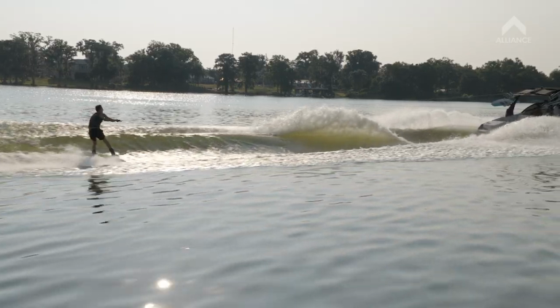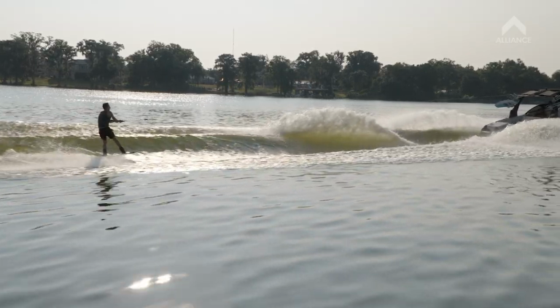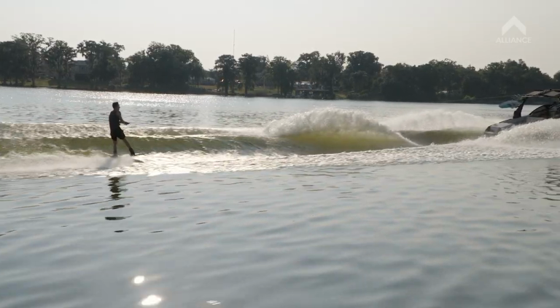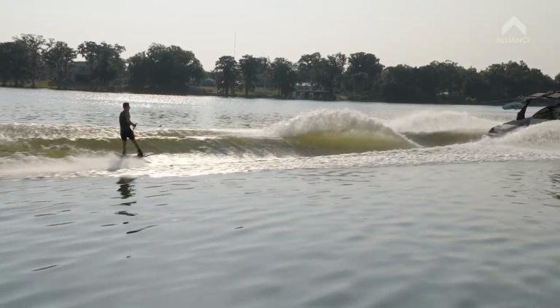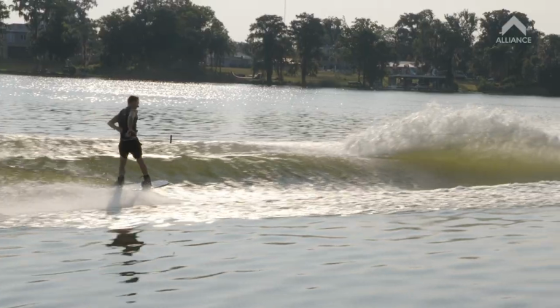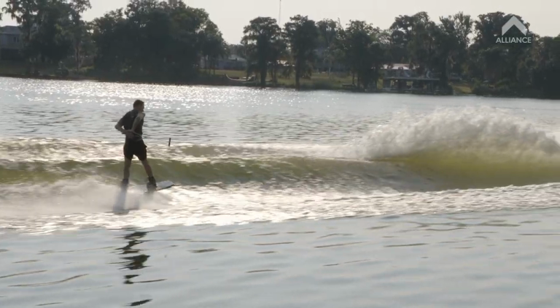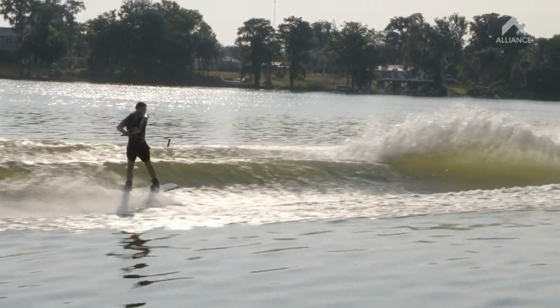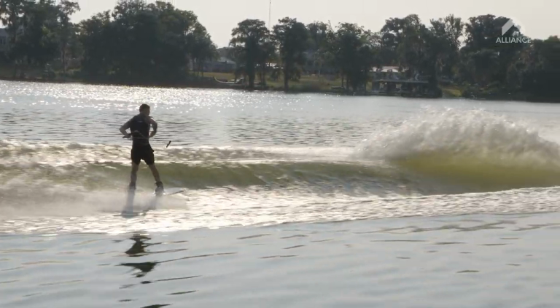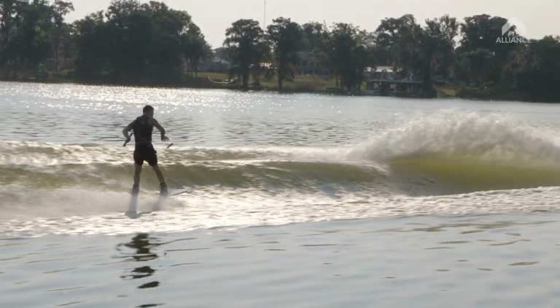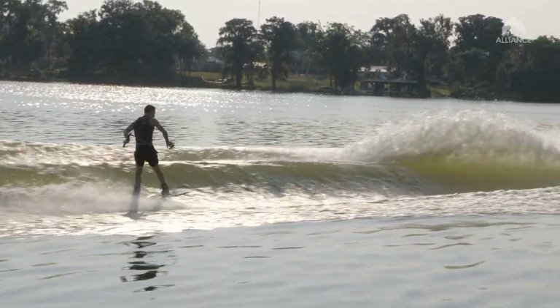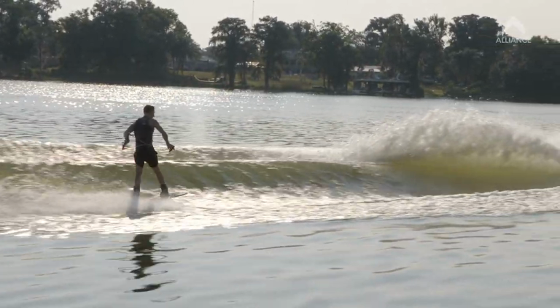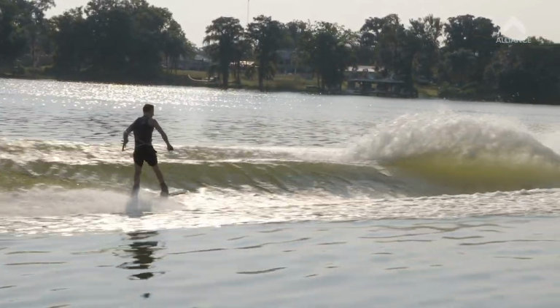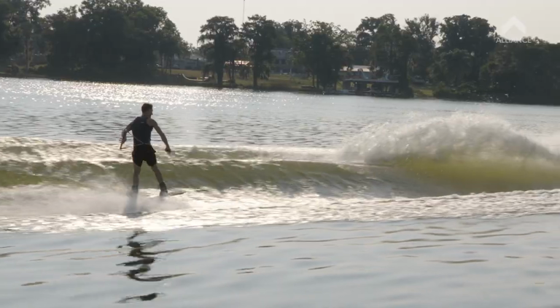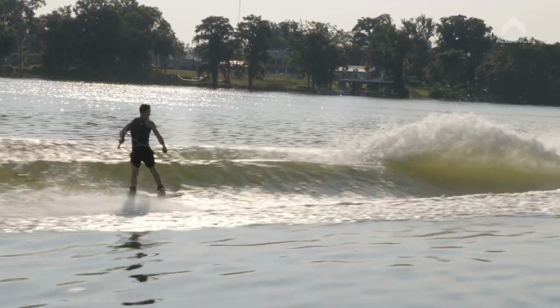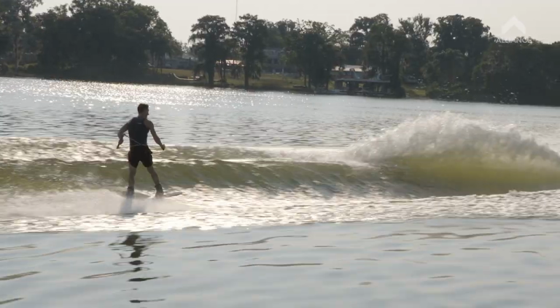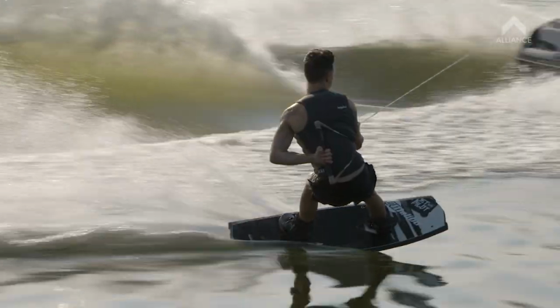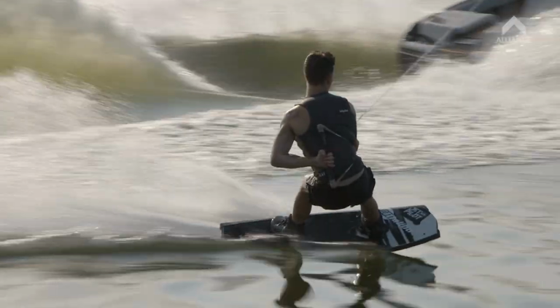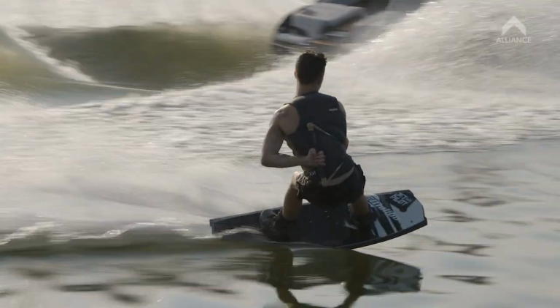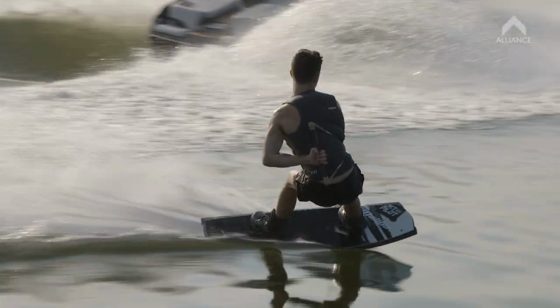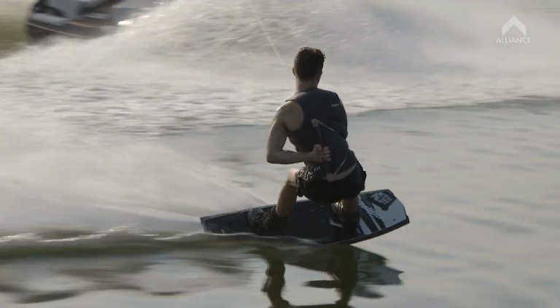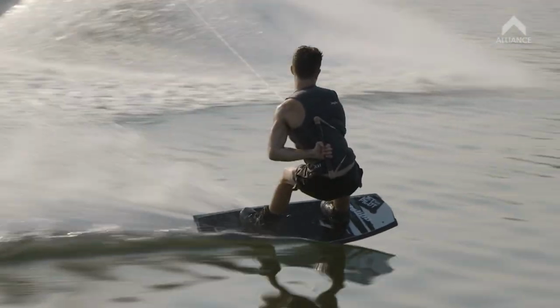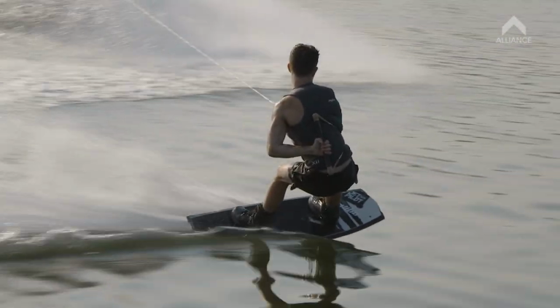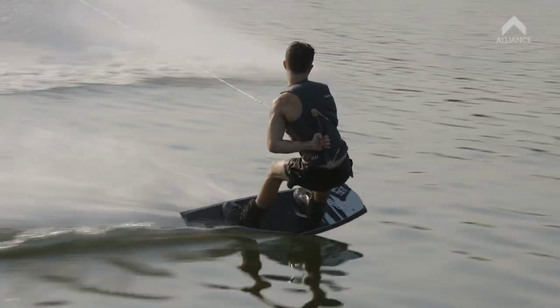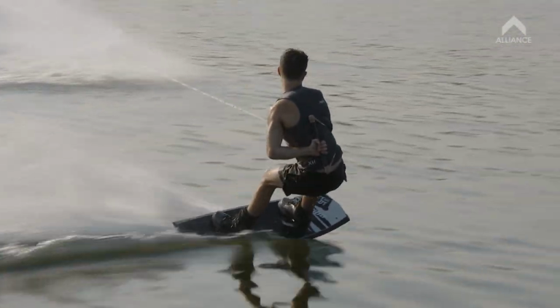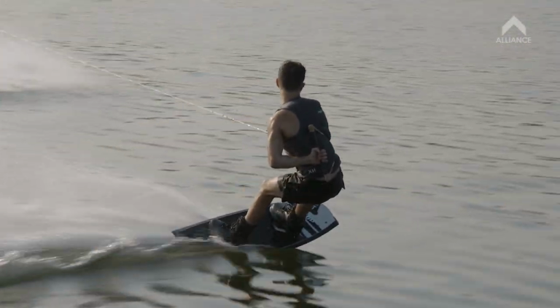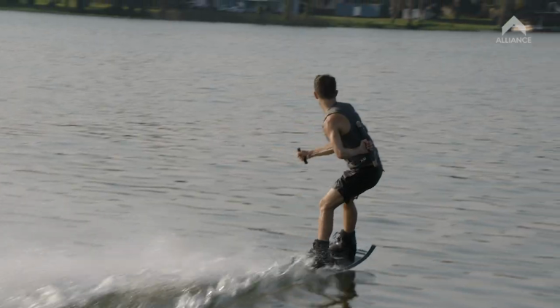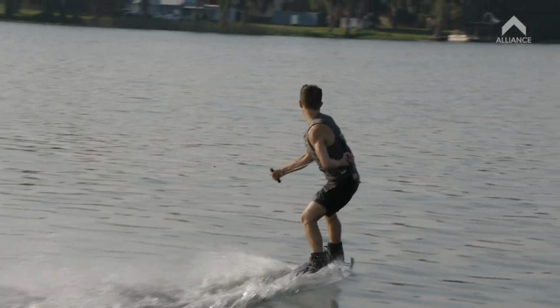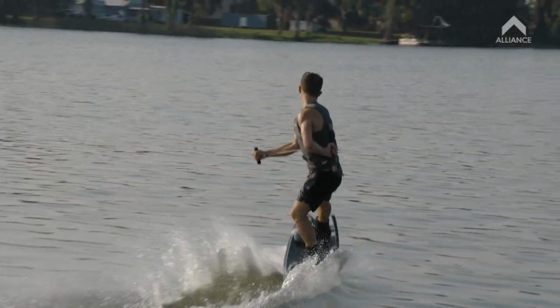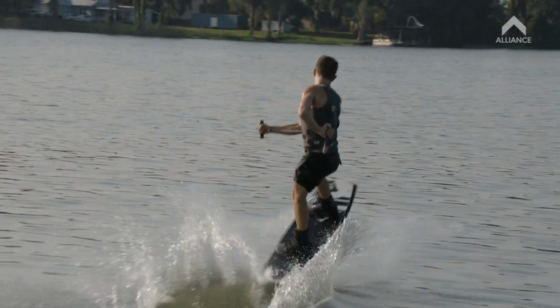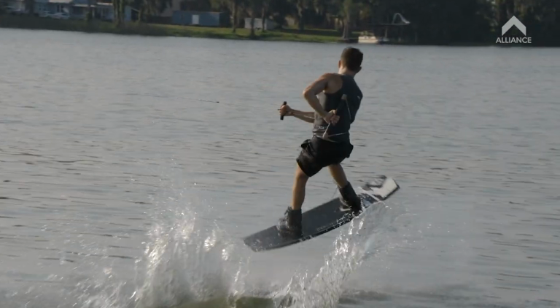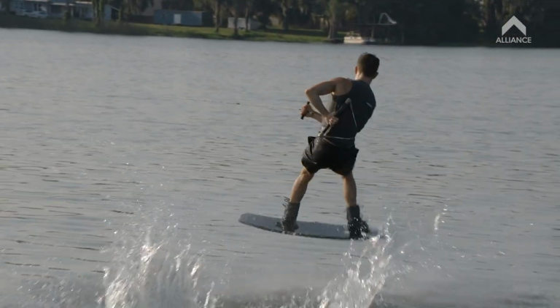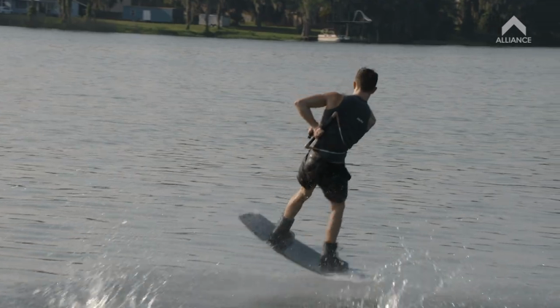So when I do my wrap 5, I like to pre-wrap next to the wake. You can come out nice and wide before you do that ollie 180 and fully wrap up.